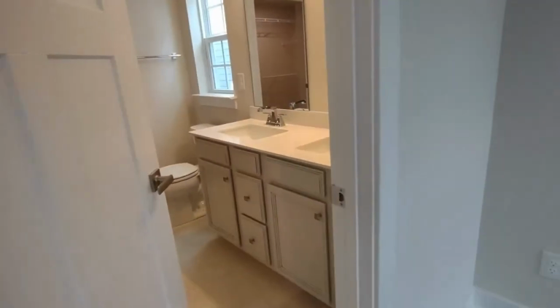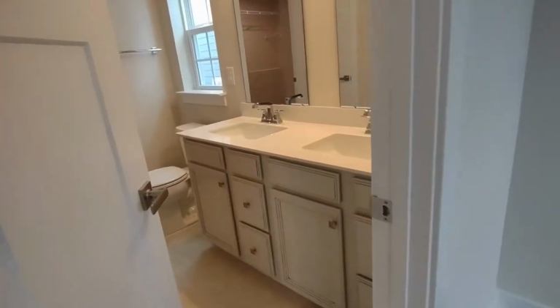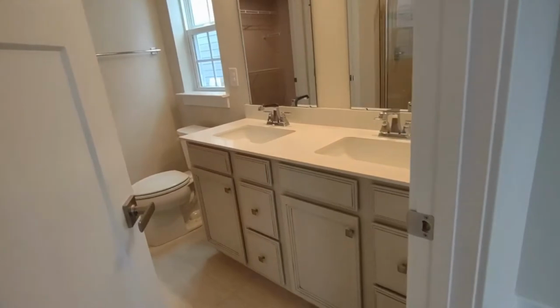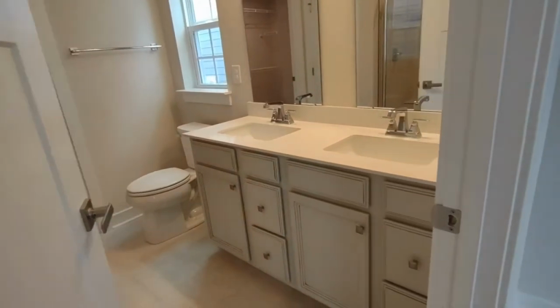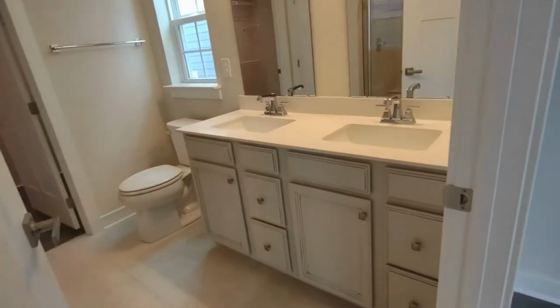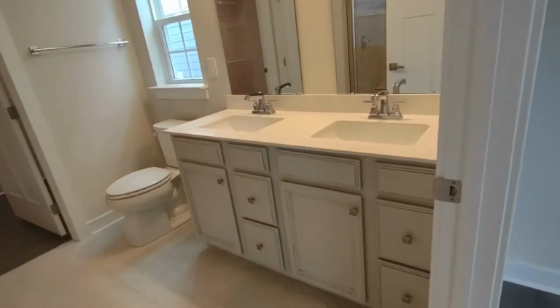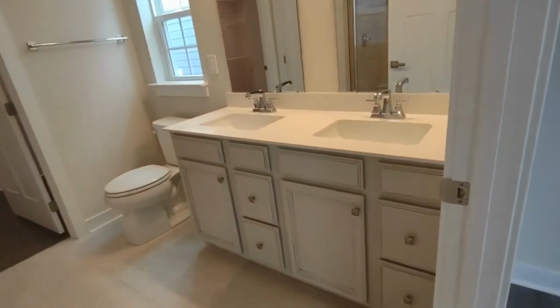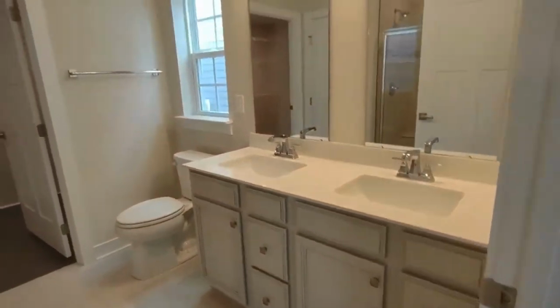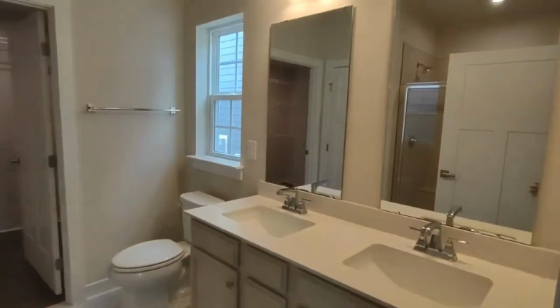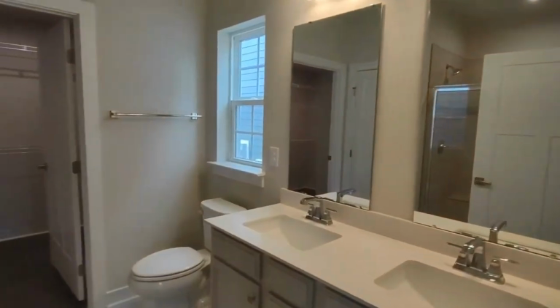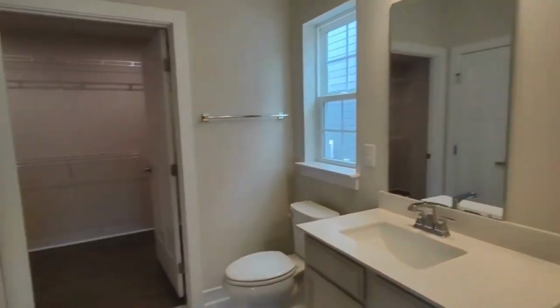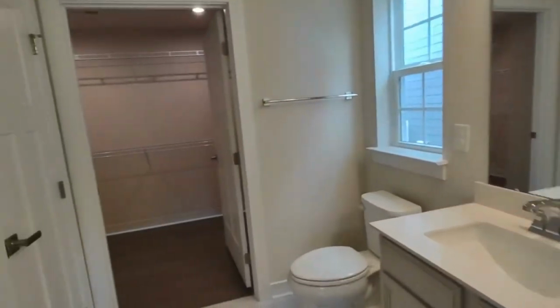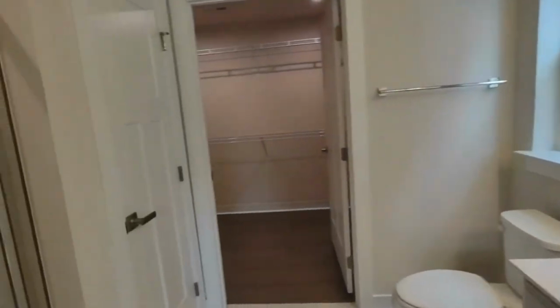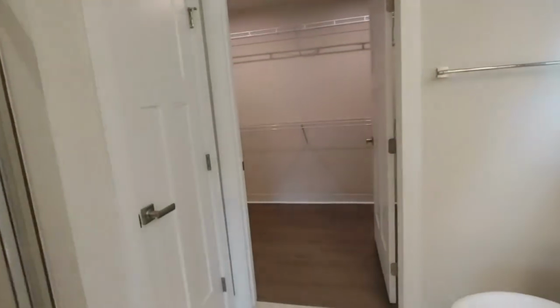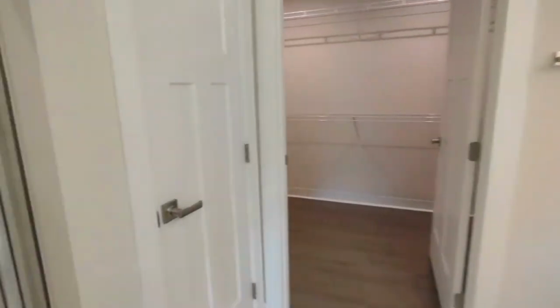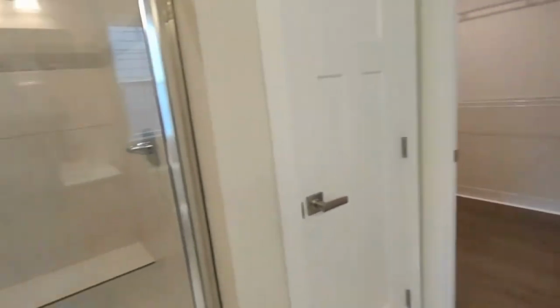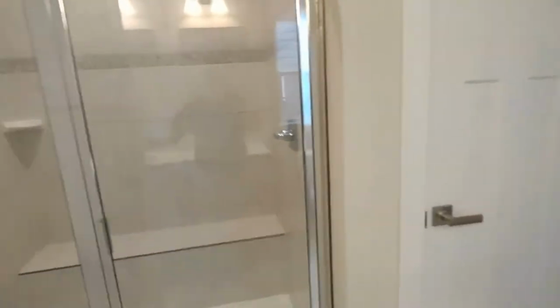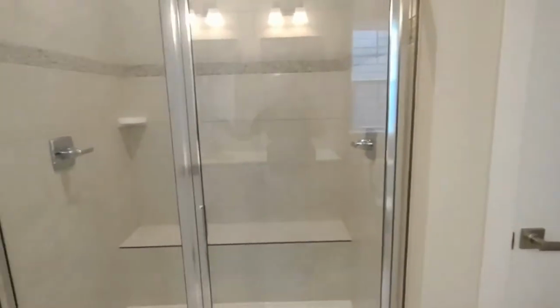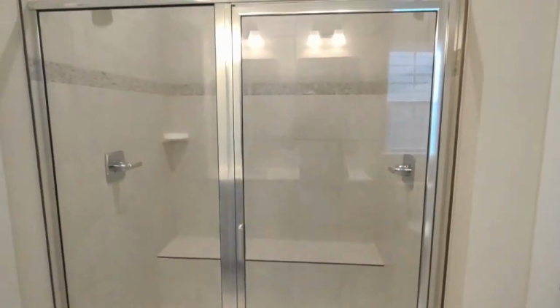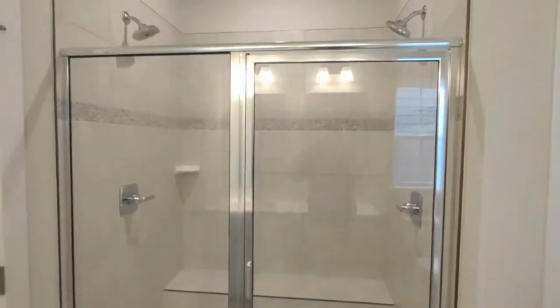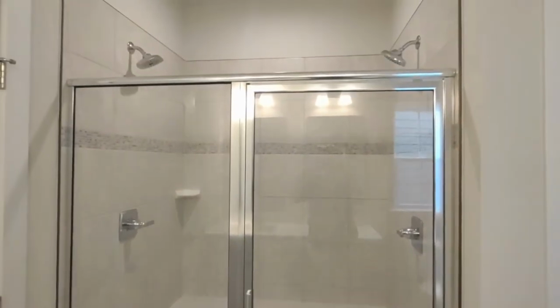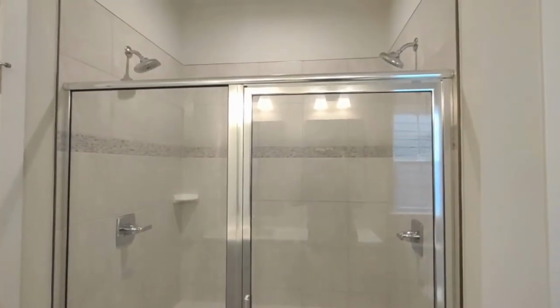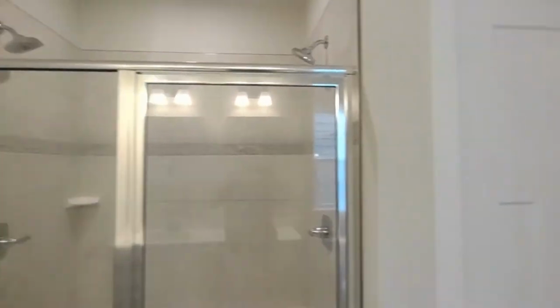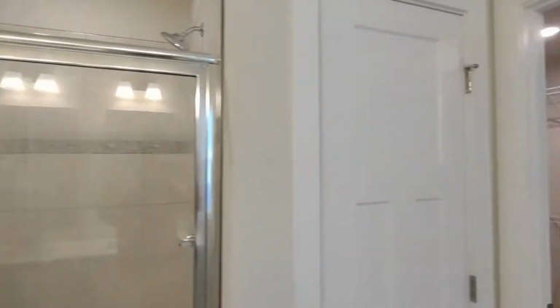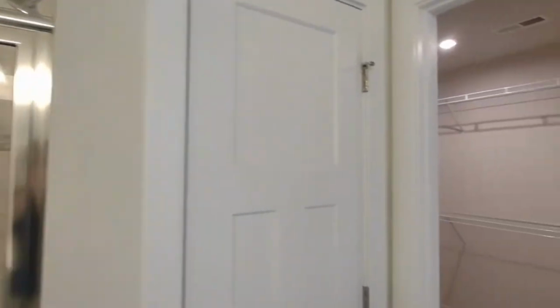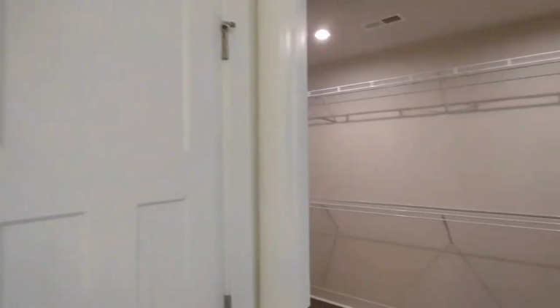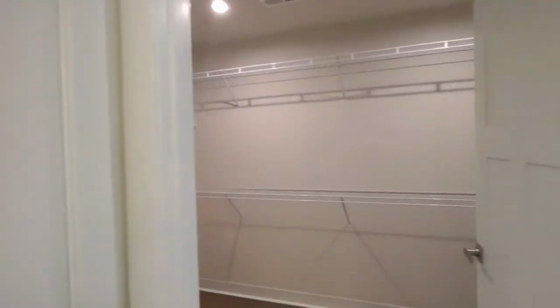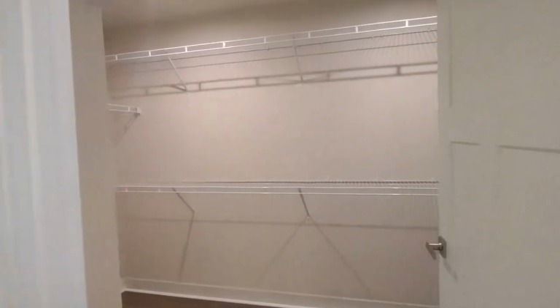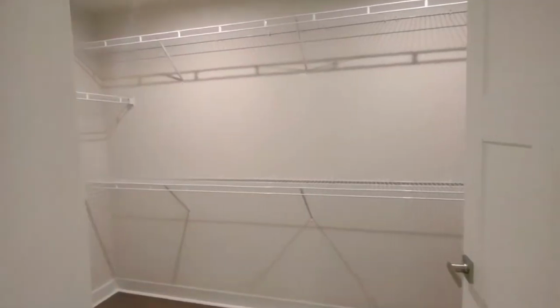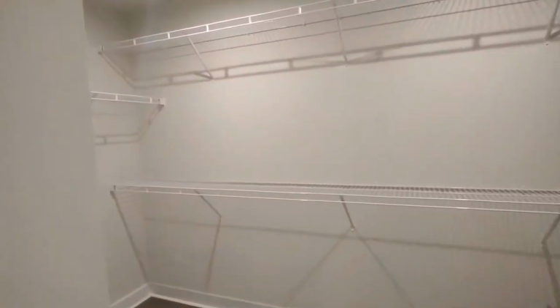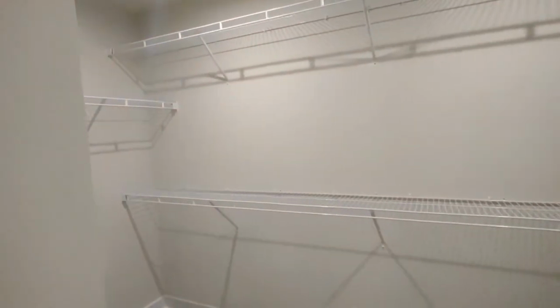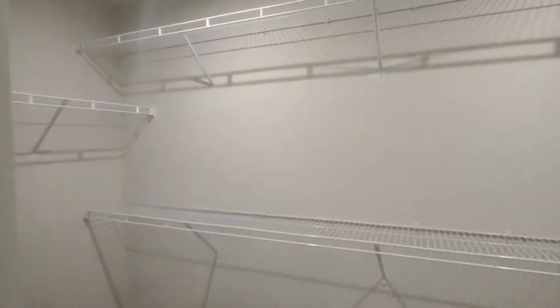The en-suite master bath is complete with two sink vanity, large mirror, stand-up shower with dual shower heads, and a very large master closet.